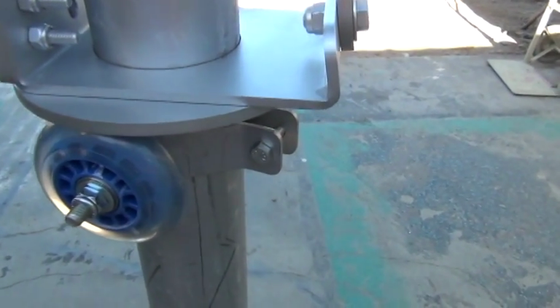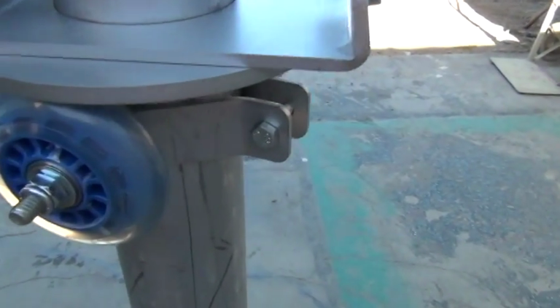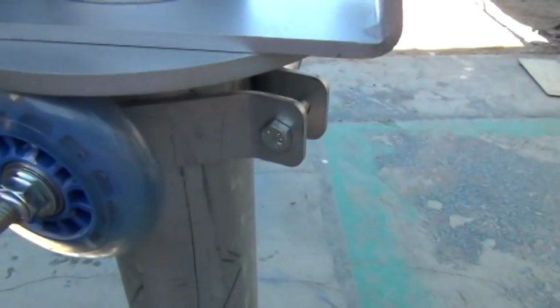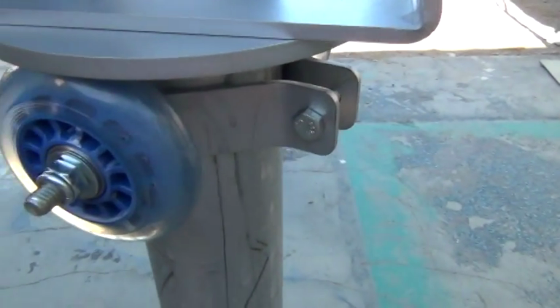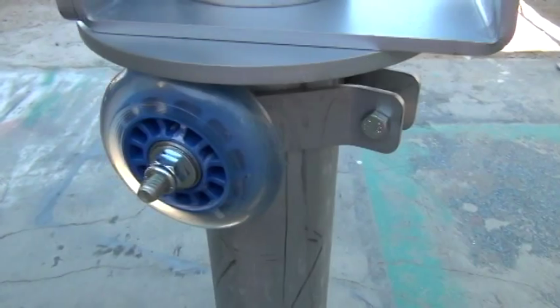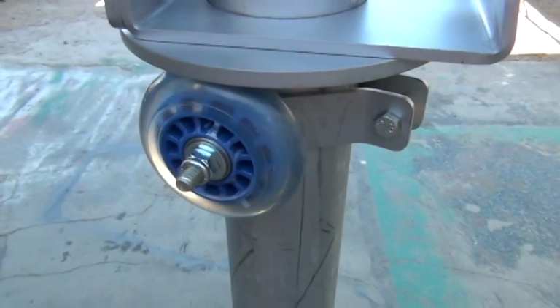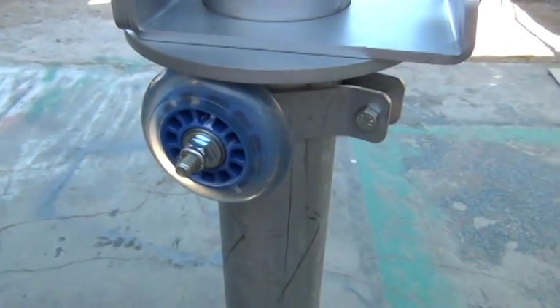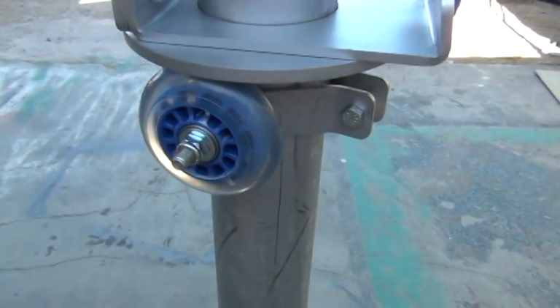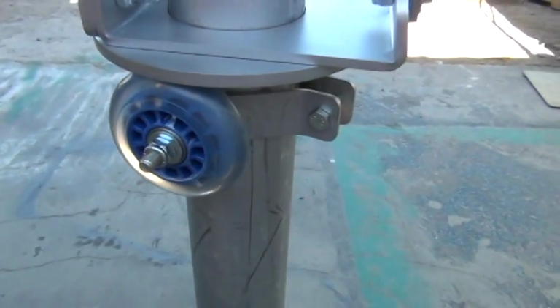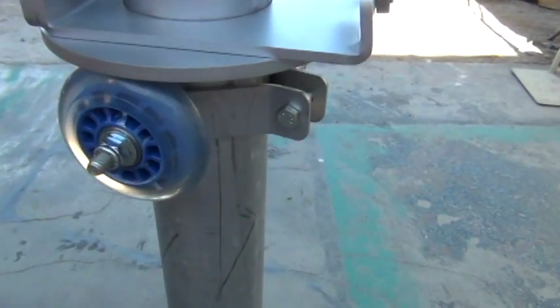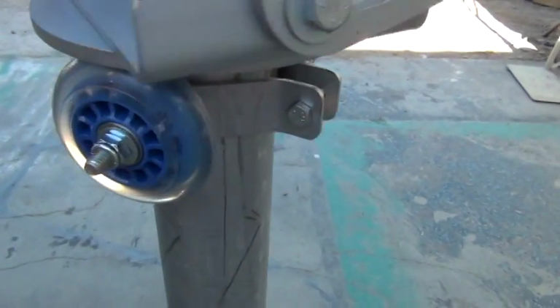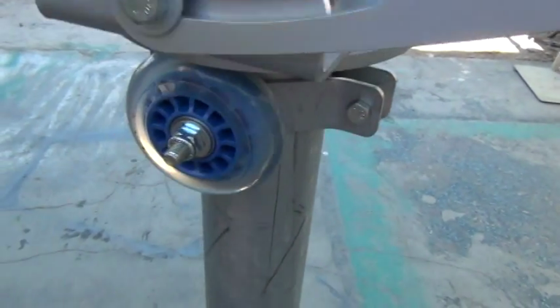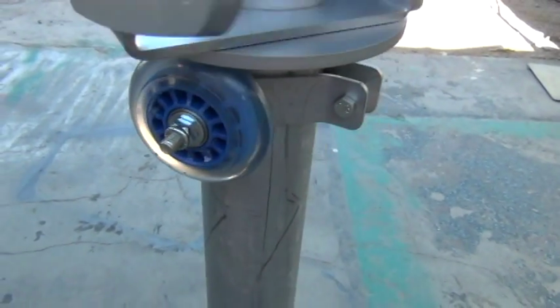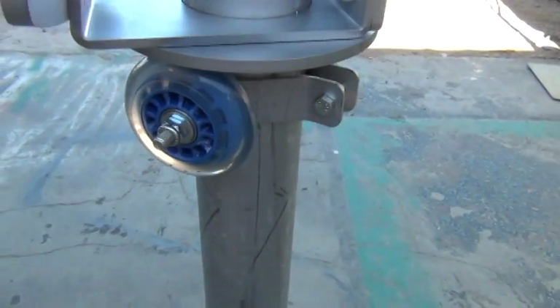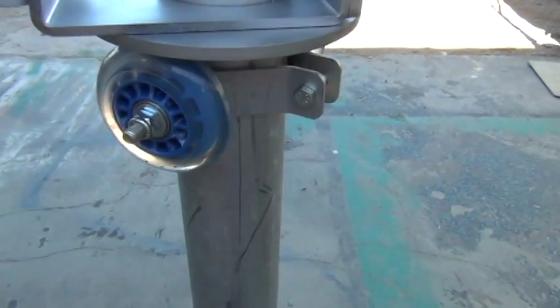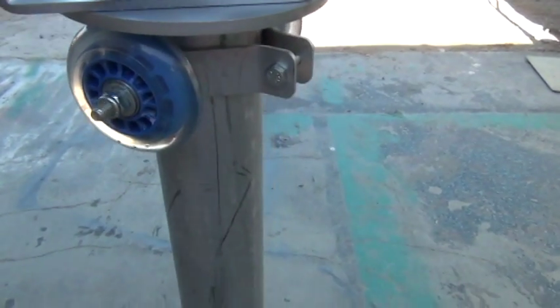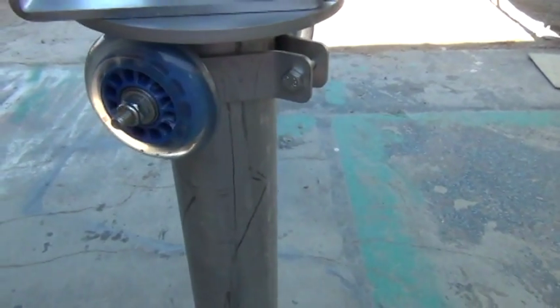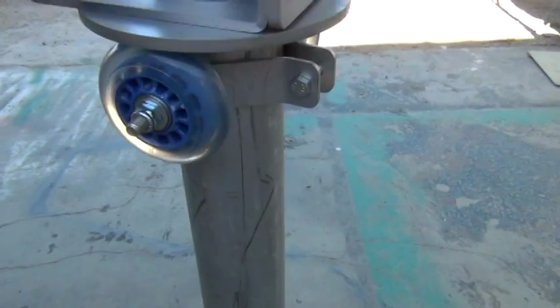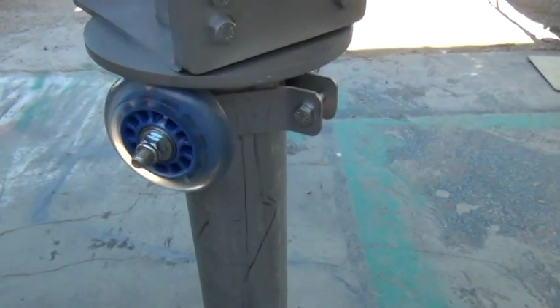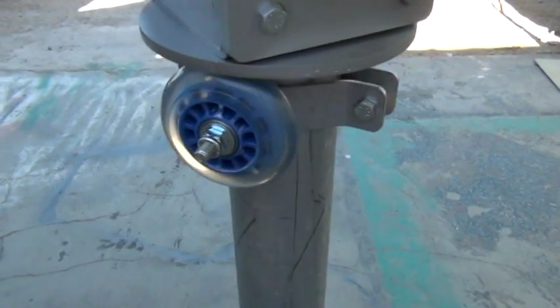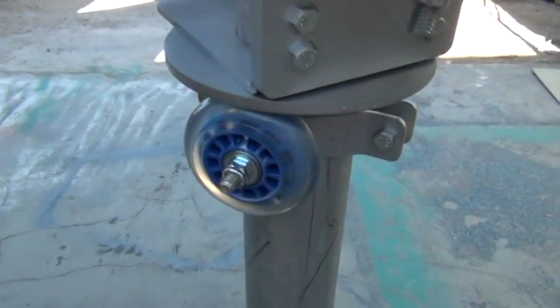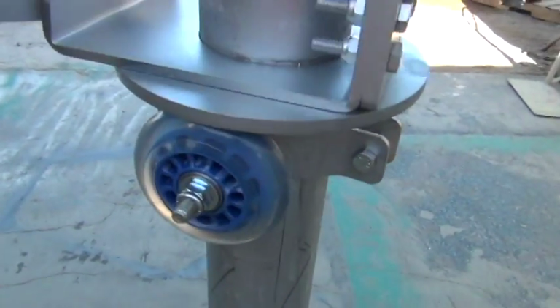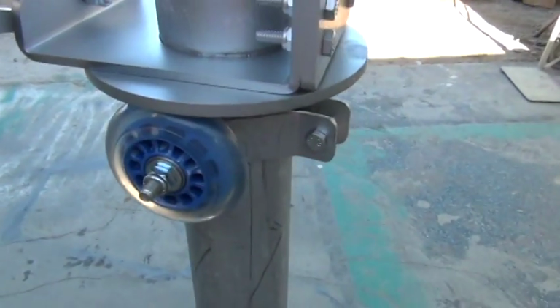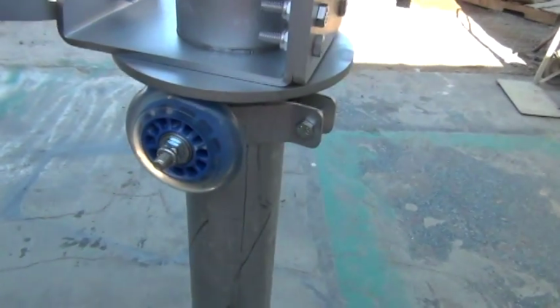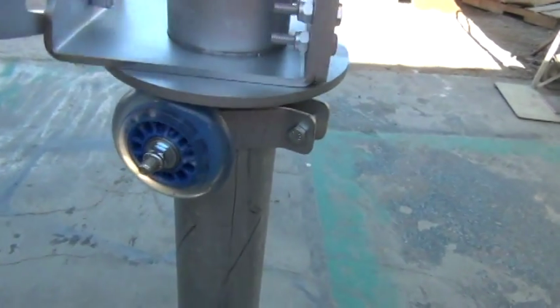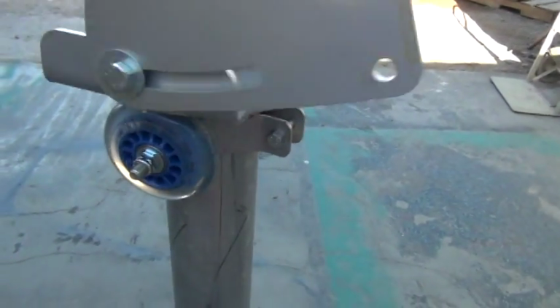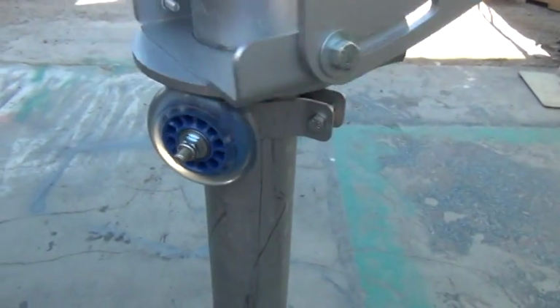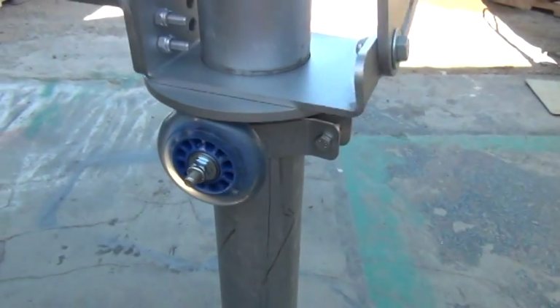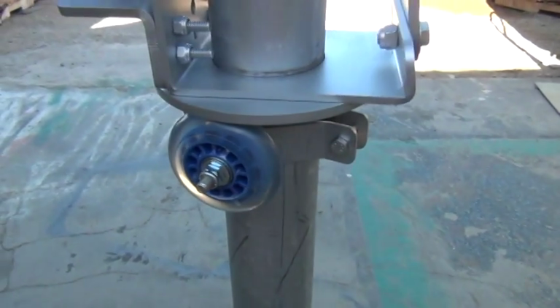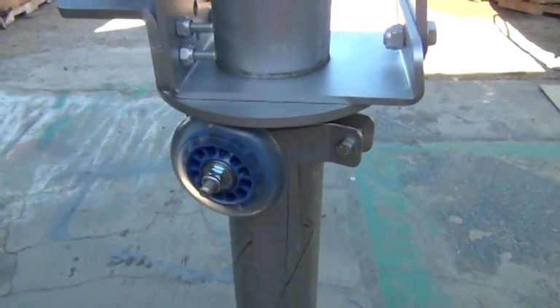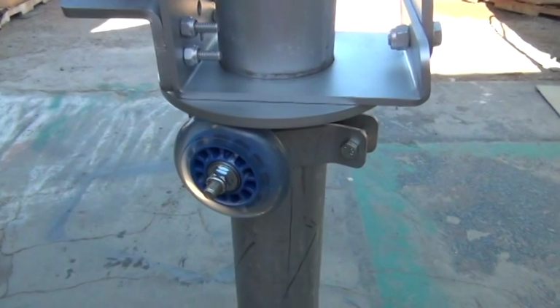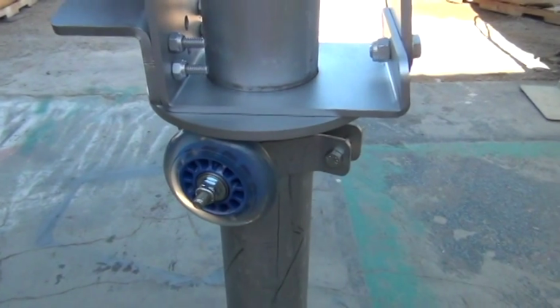So we have this nice little bracket with two rollers that just bolts on. That's the new roller bracket.